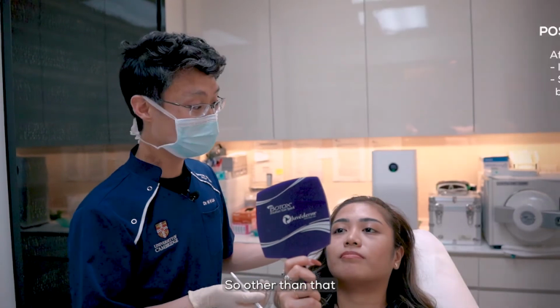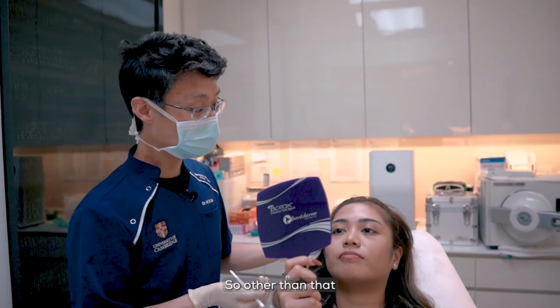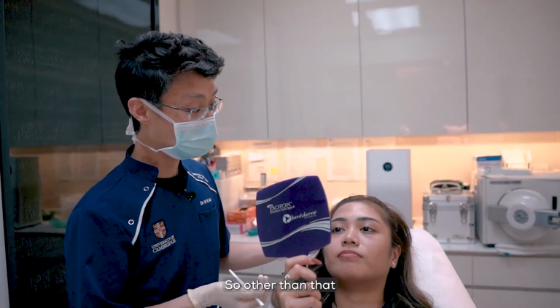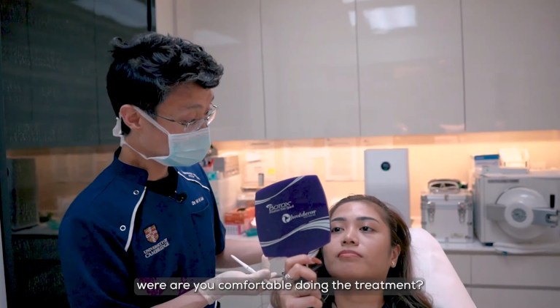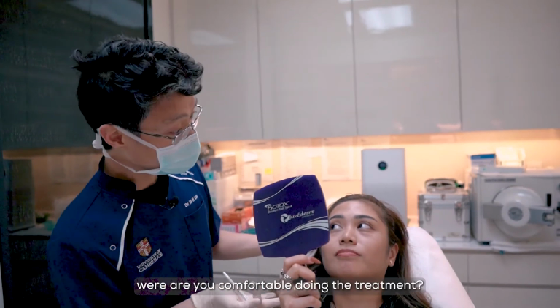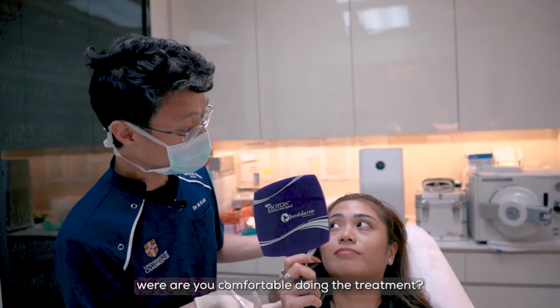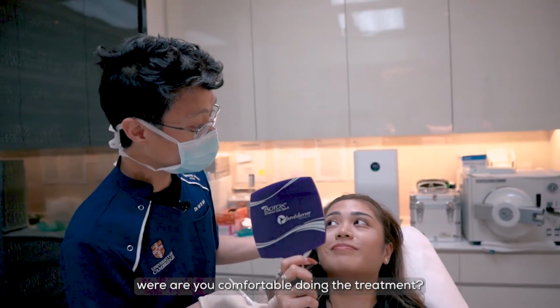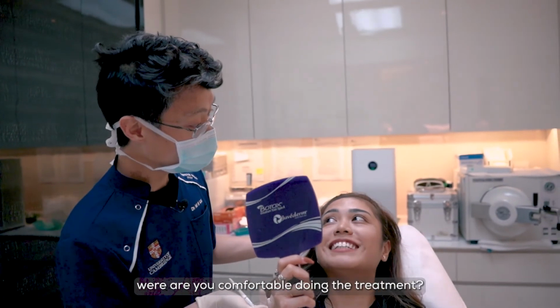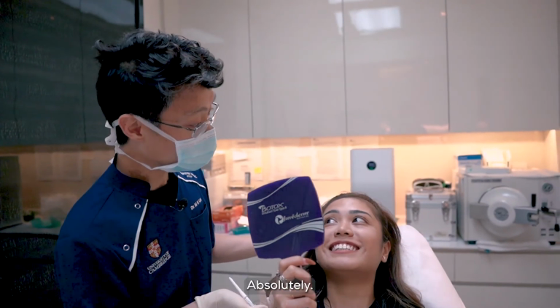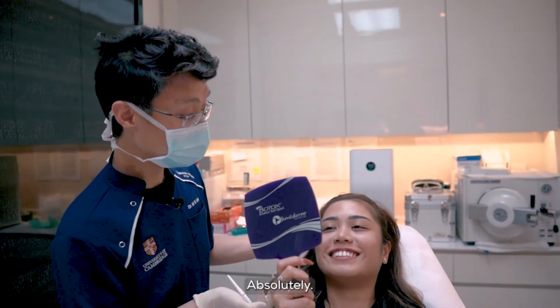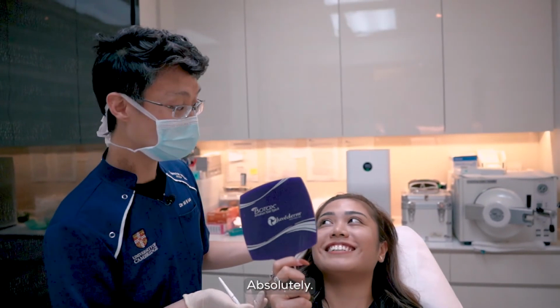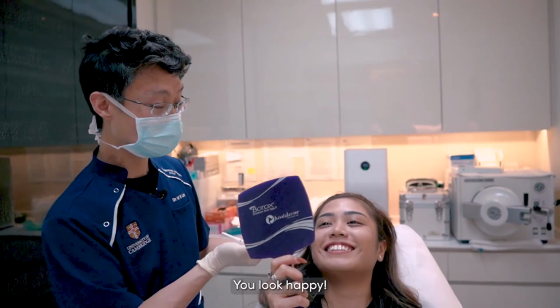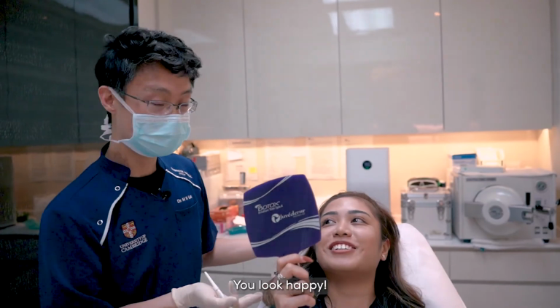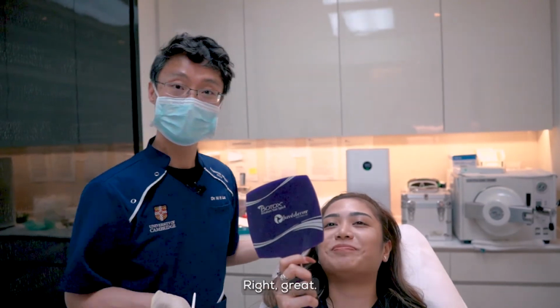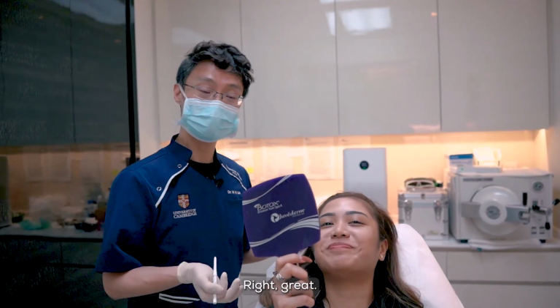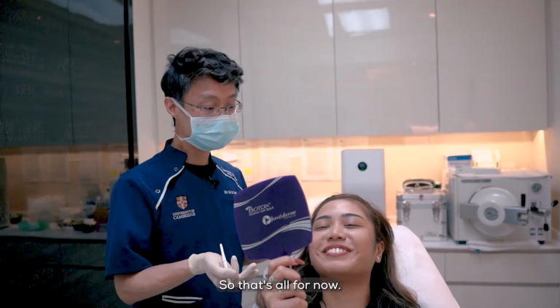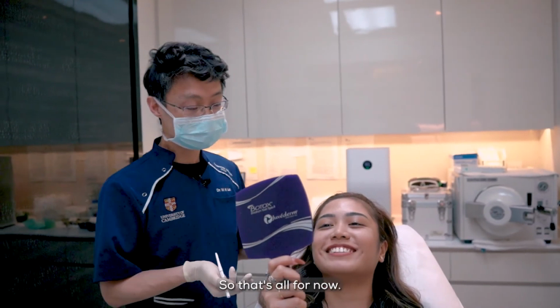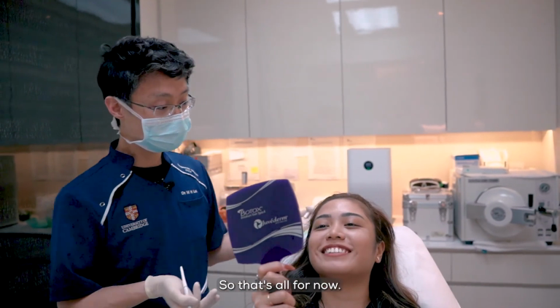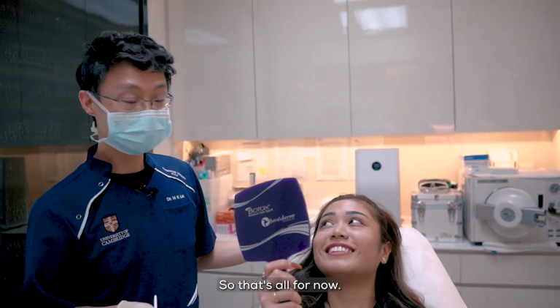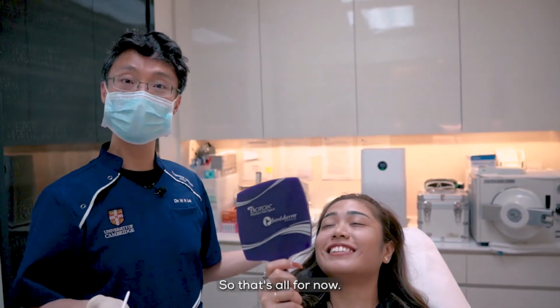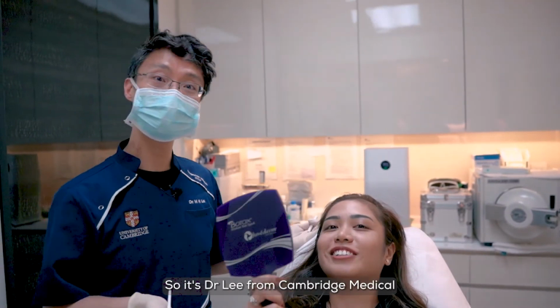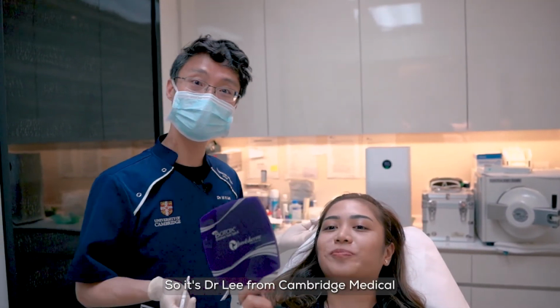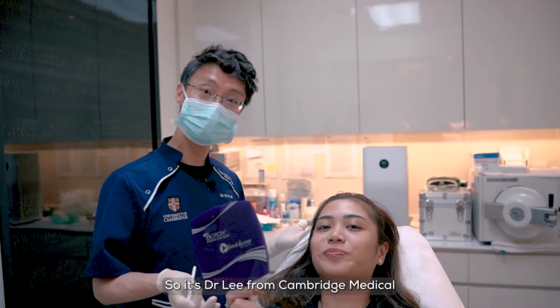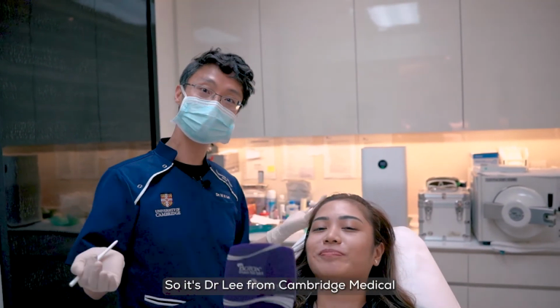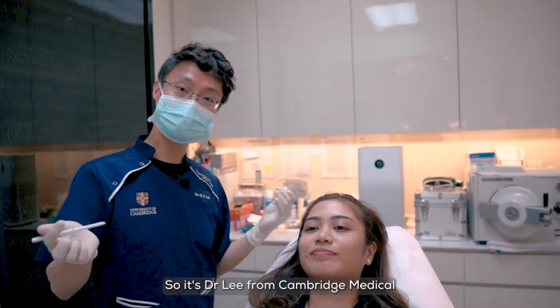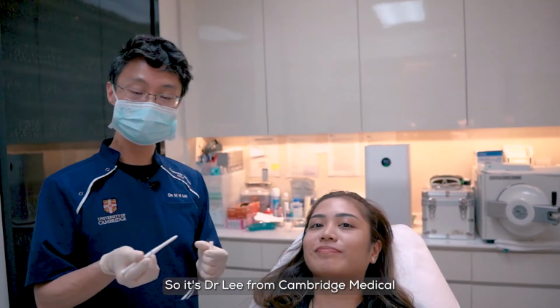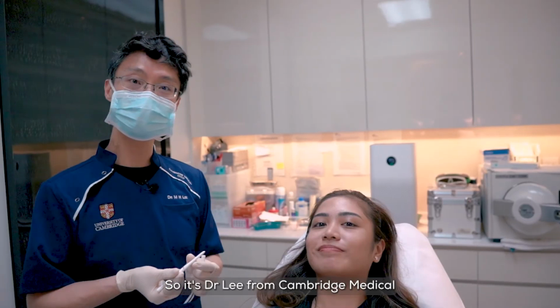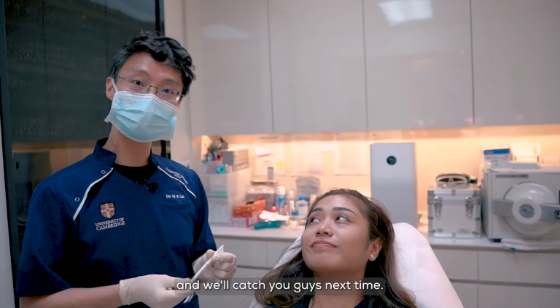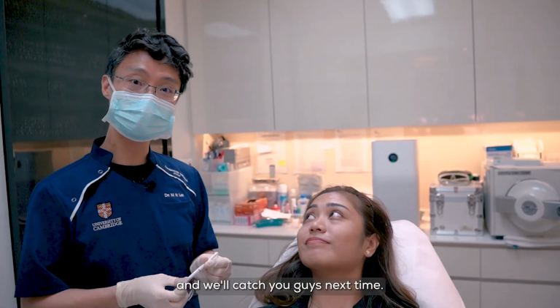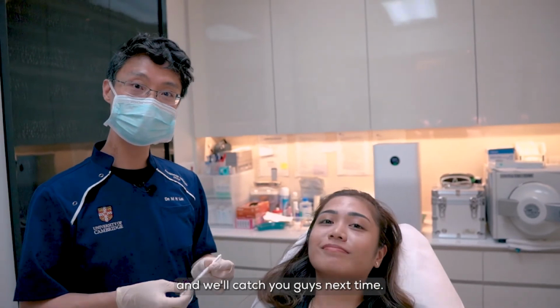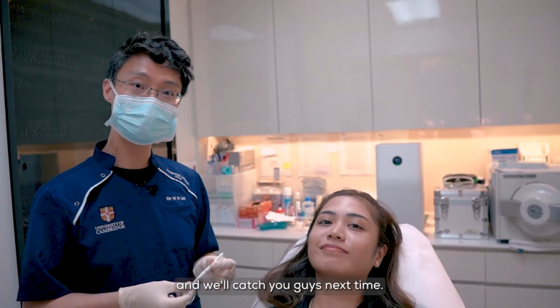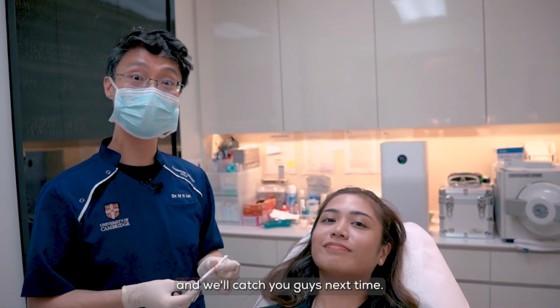So other than that, were you comfortable during the treatment? Absolutely — you look happy! So that's all for now. It's Dr. Lee from Cambridge Medical and we'll catch you guys next time.